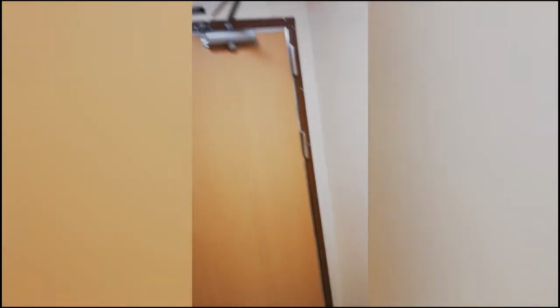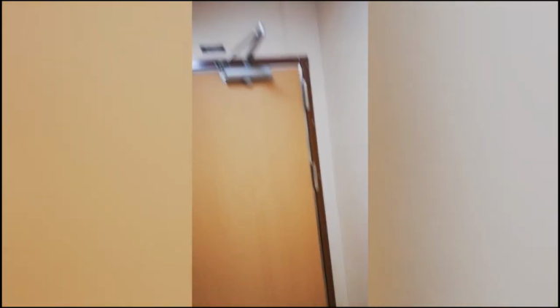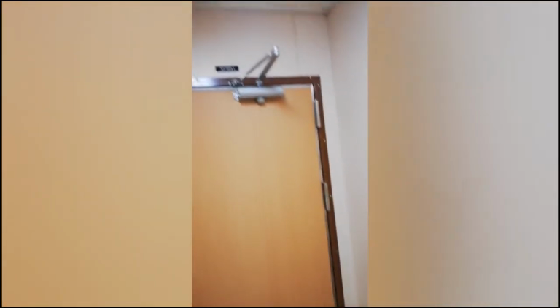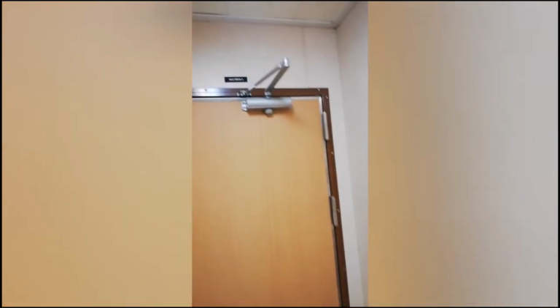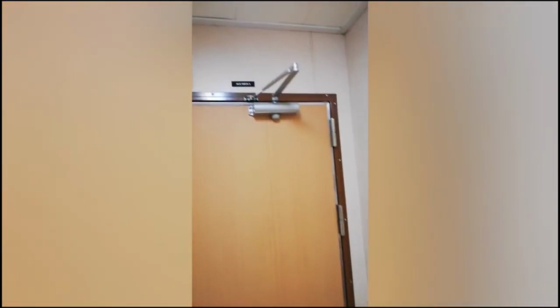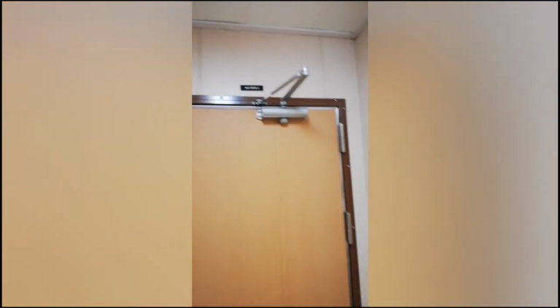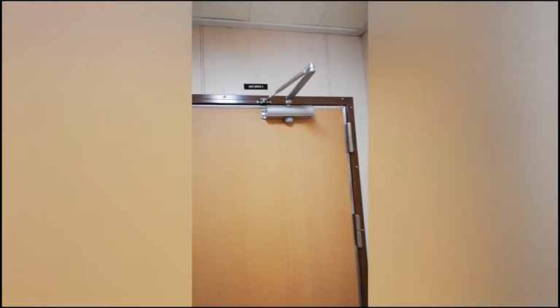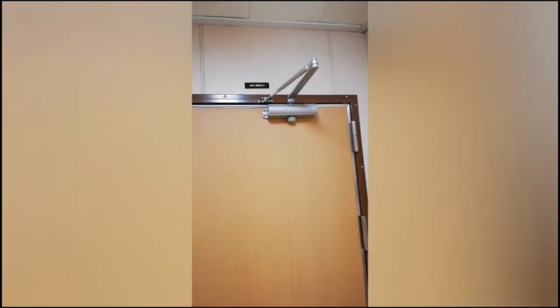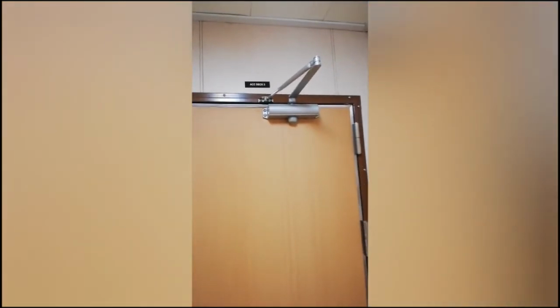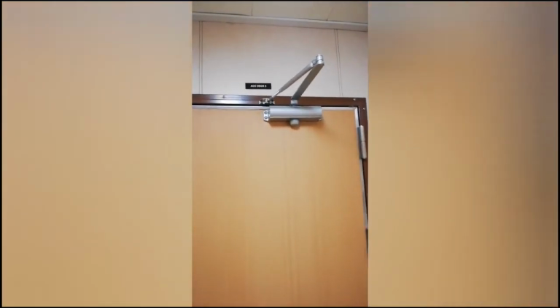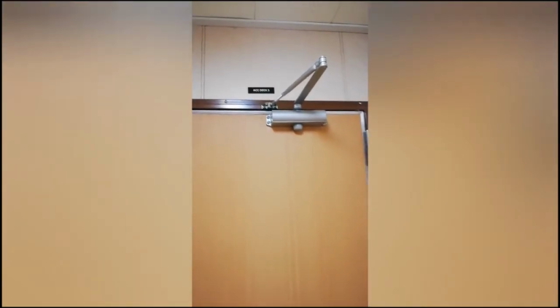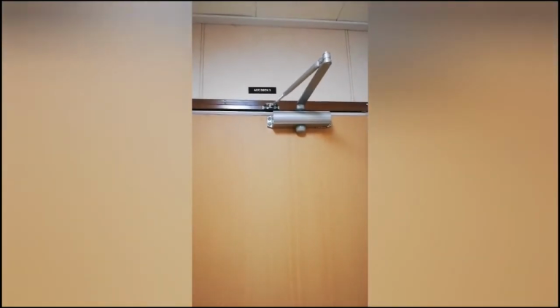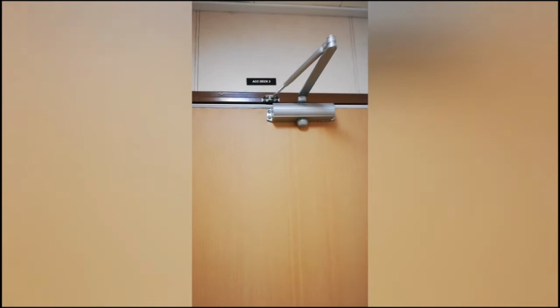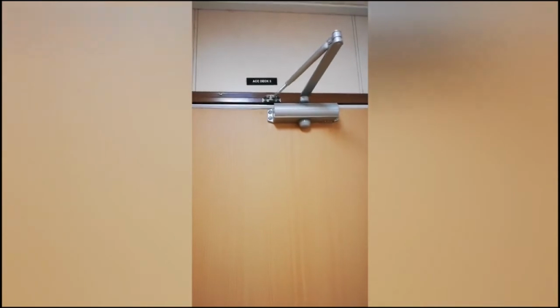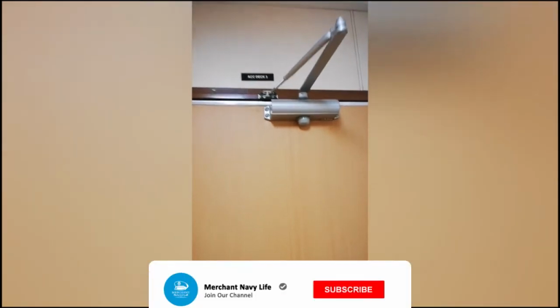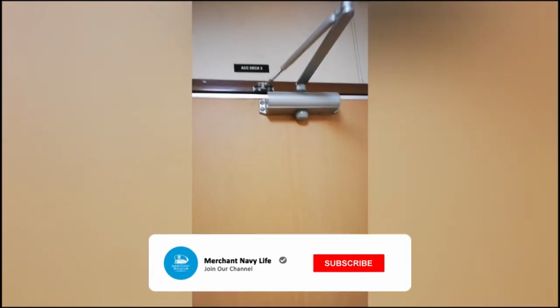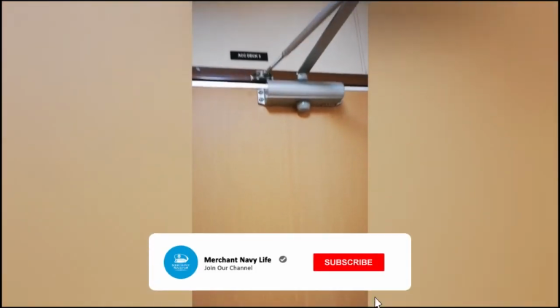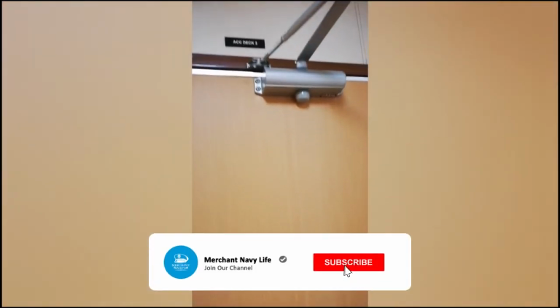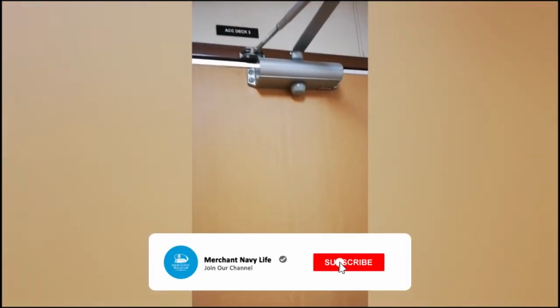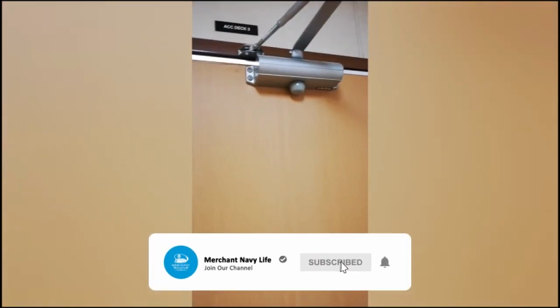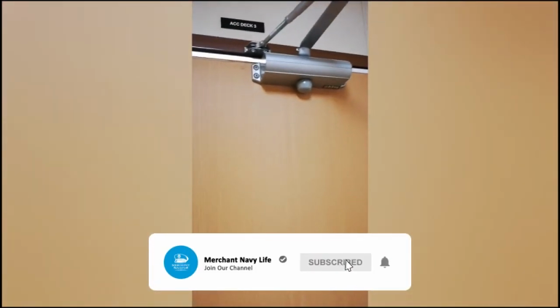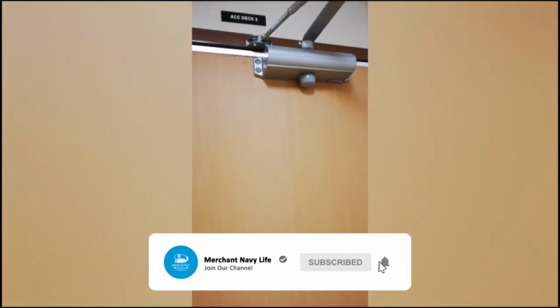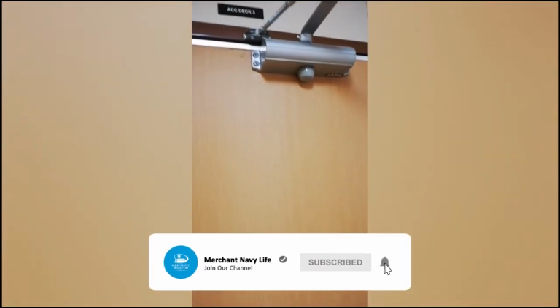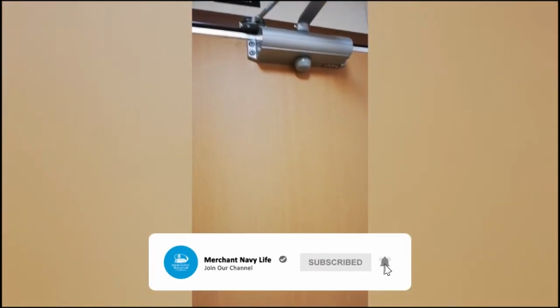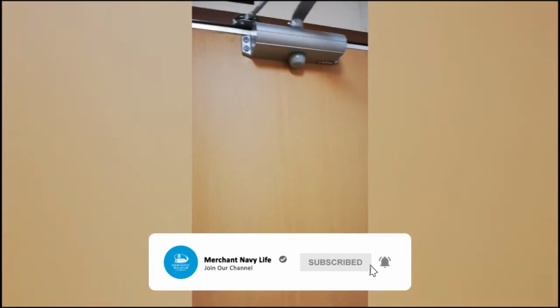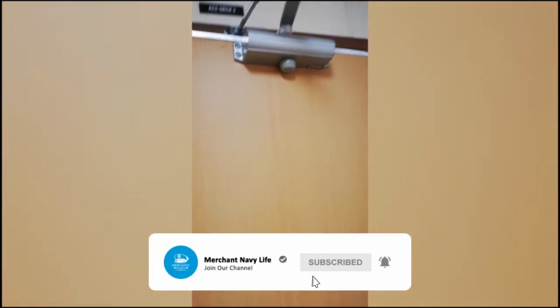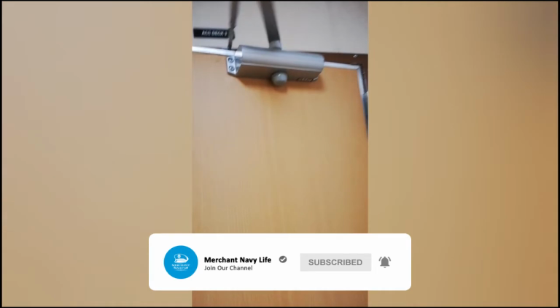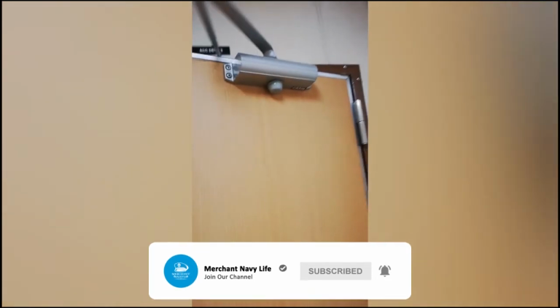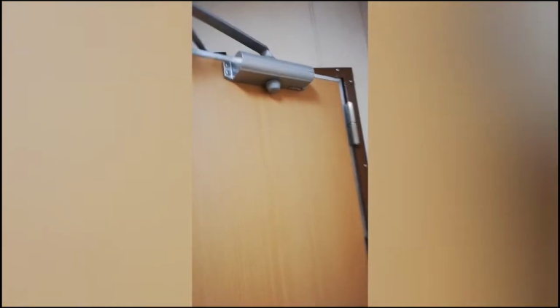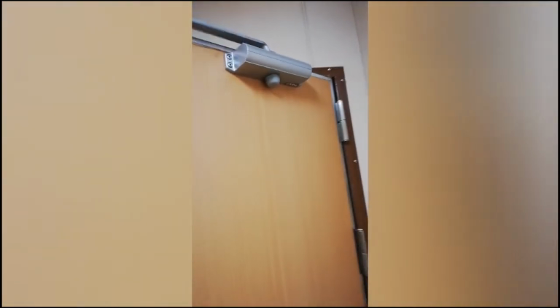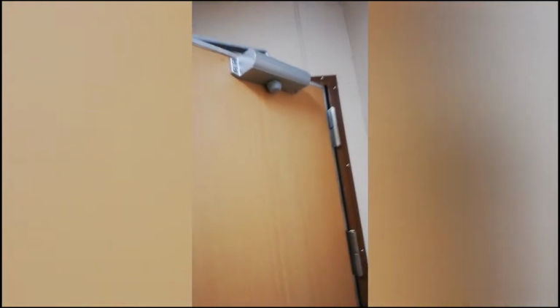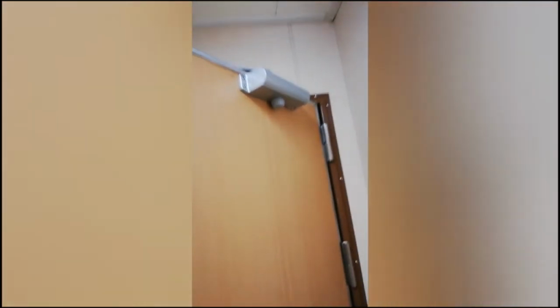Hello guys, today I am going to show you the manual testing of the automatic closing fire door. This is the automatic closing fire door, and in the previous video I showed you the mechanism of the automatic closing fire door.